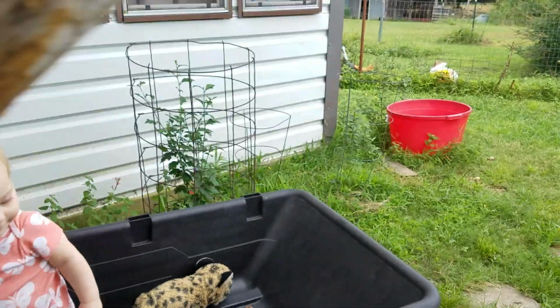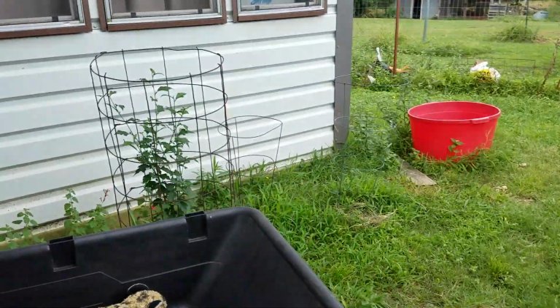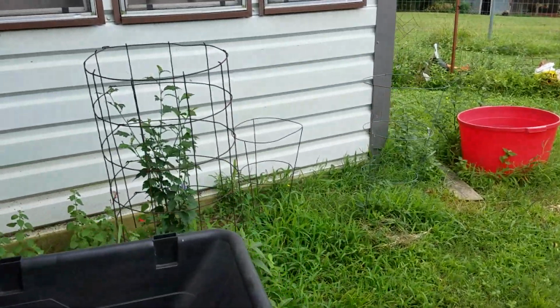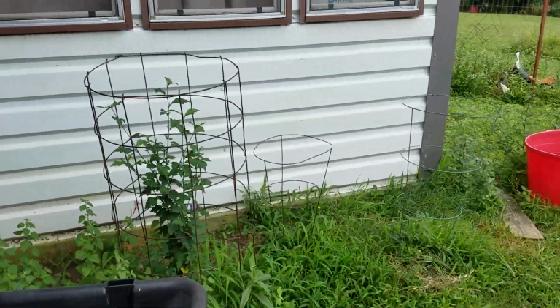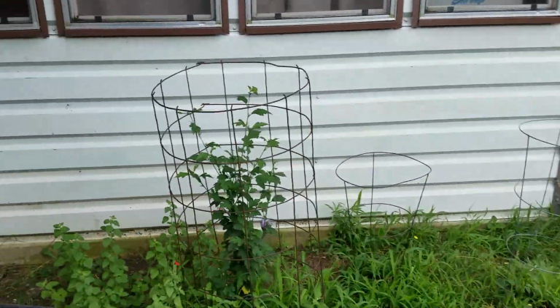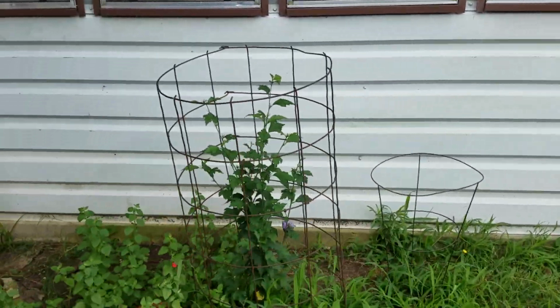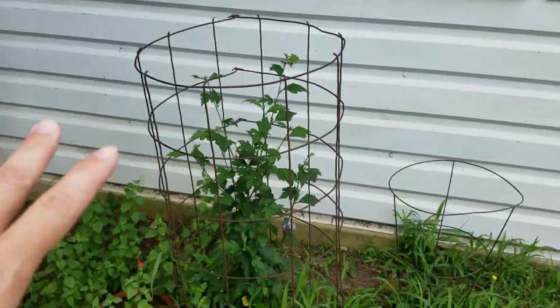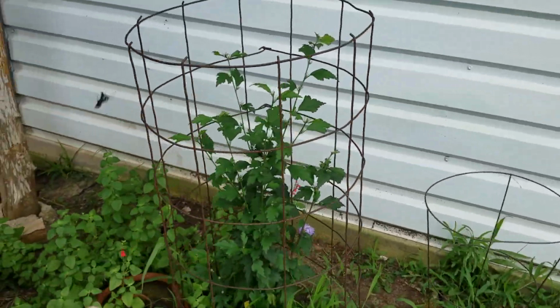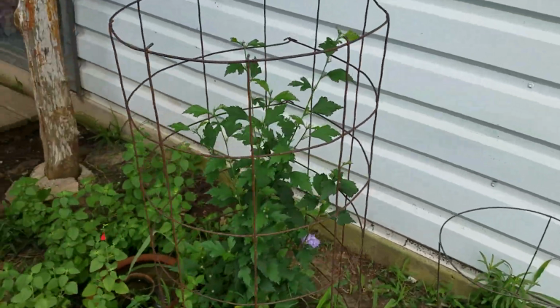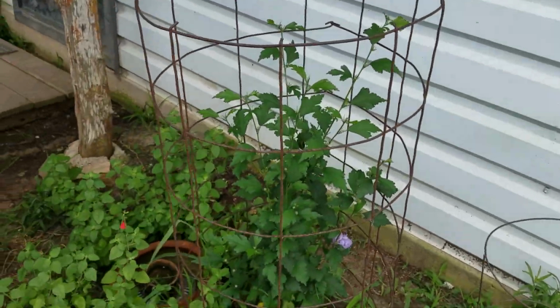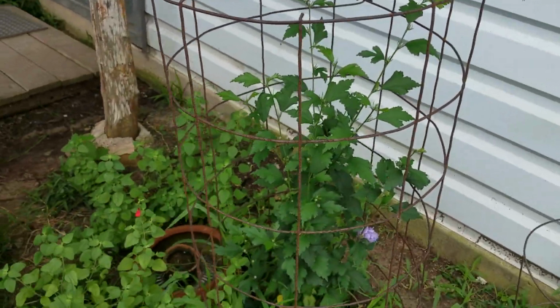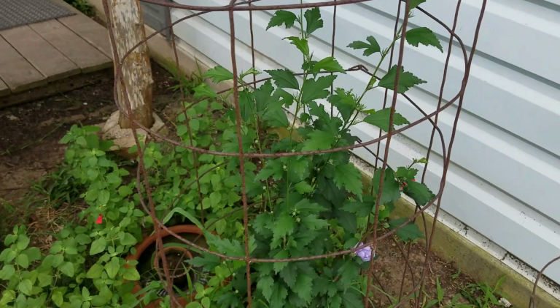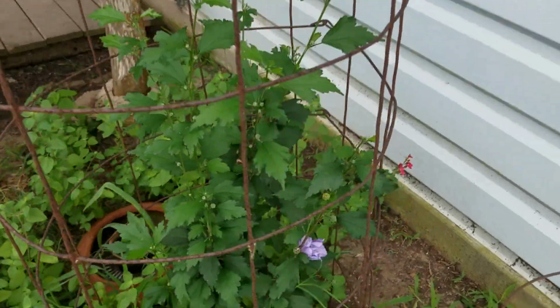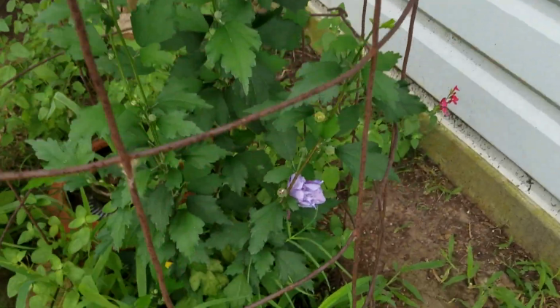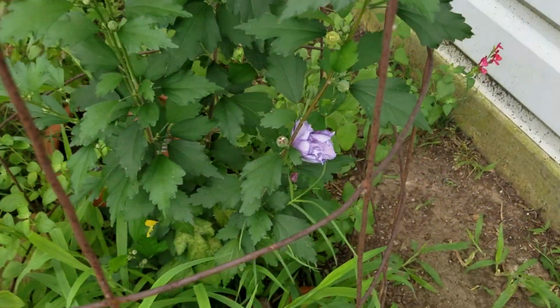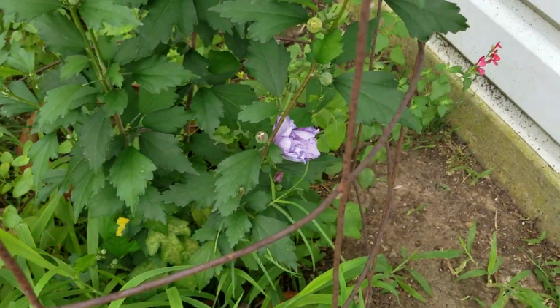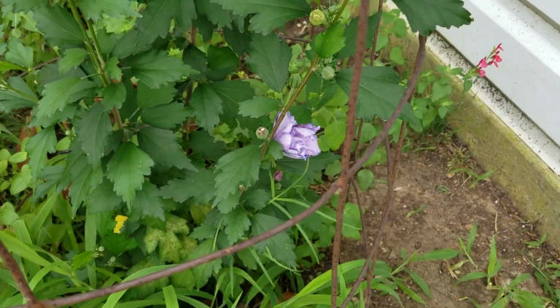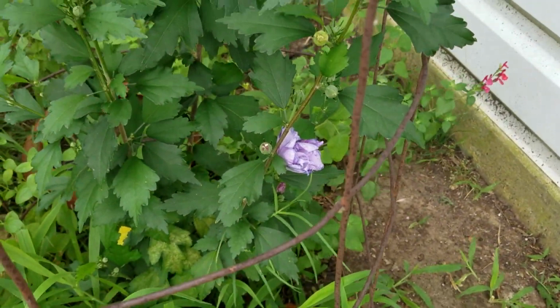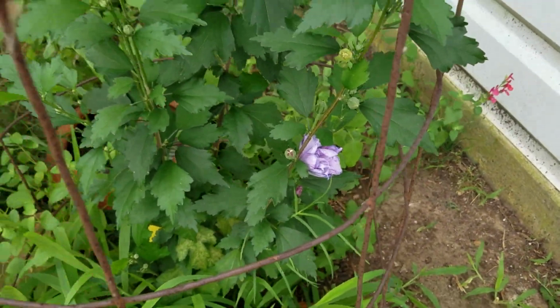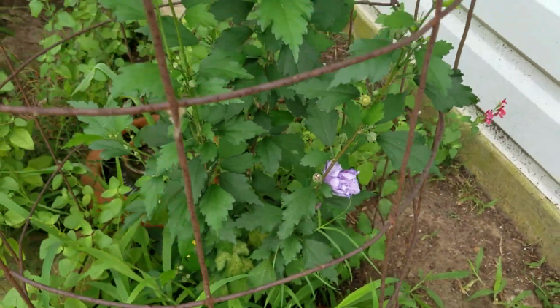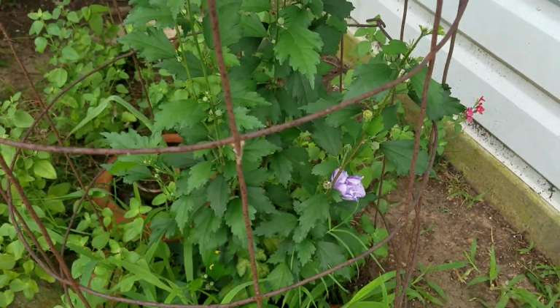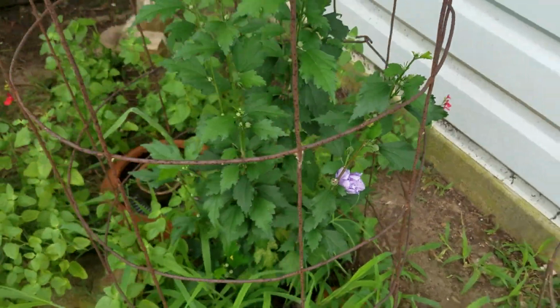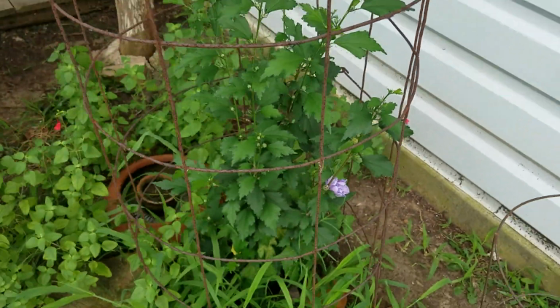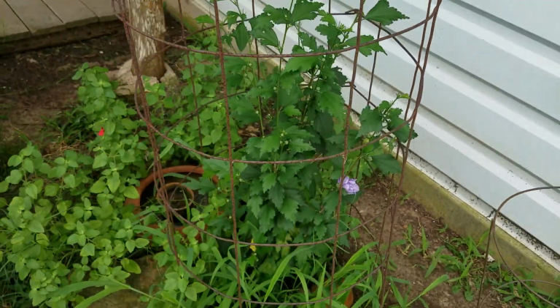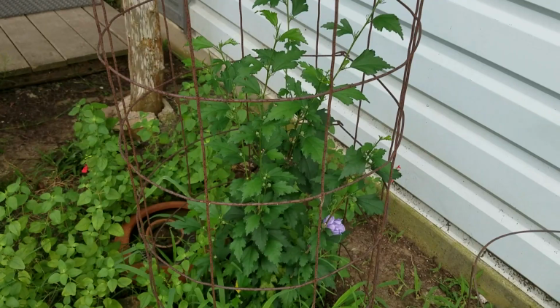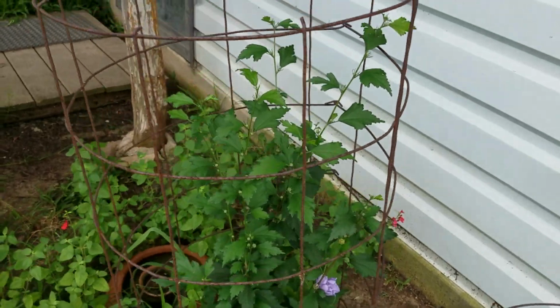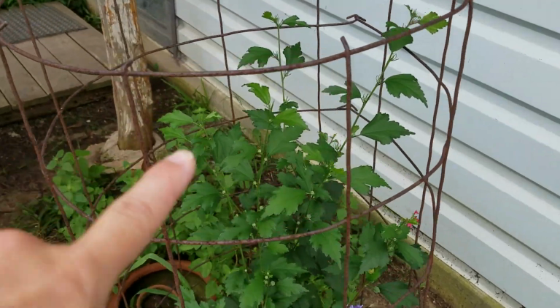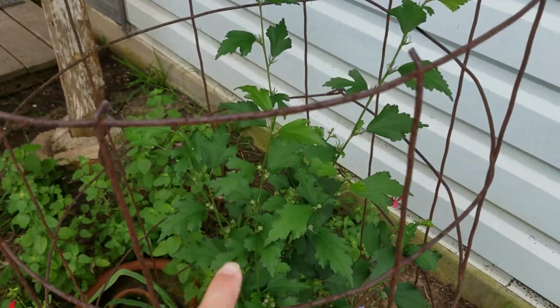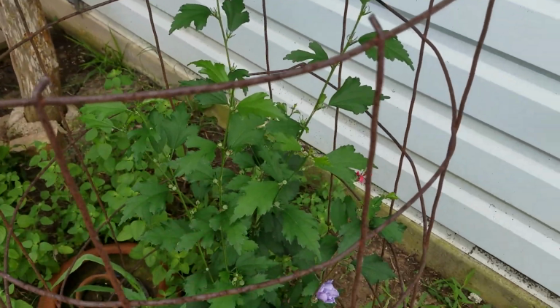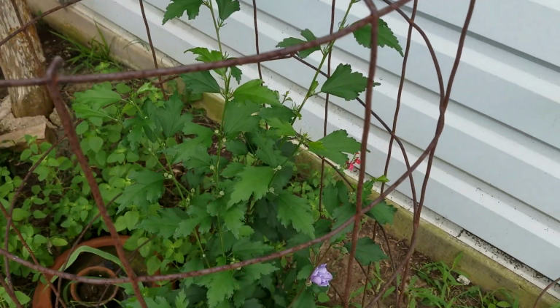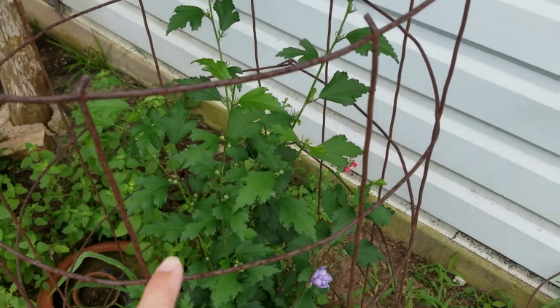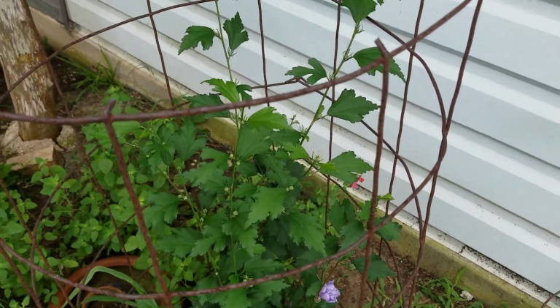I wanted to show y'all, this is the Rose of Sharon that we planted last year. And it is blooming — I think that's the second or third bloom. And if you see, there are buds all over the plant.